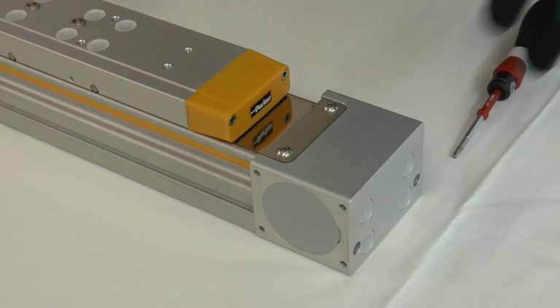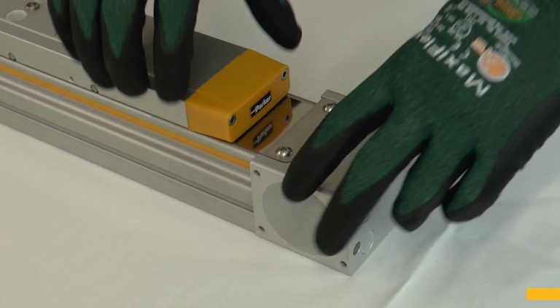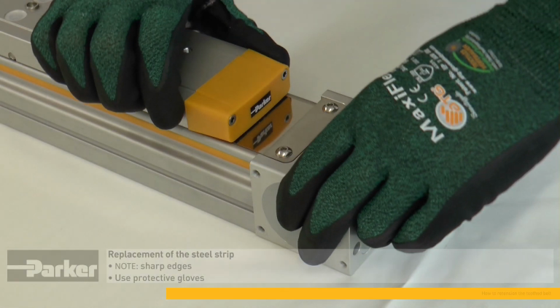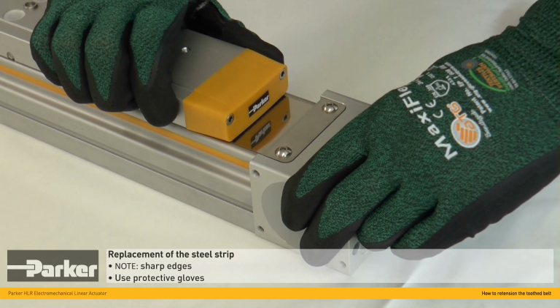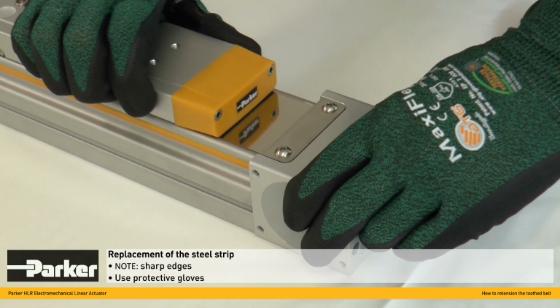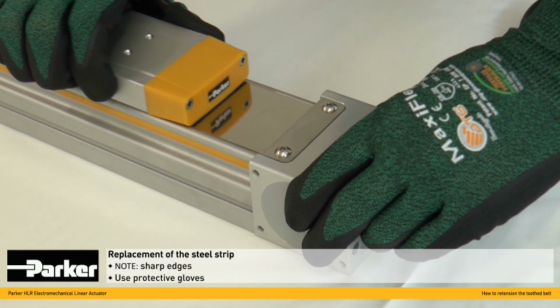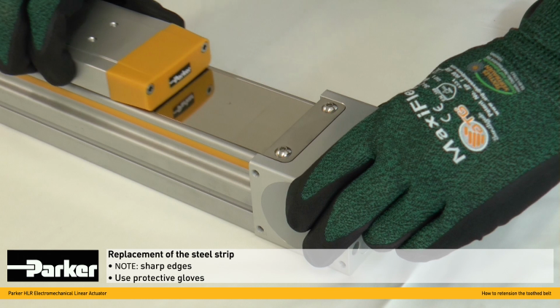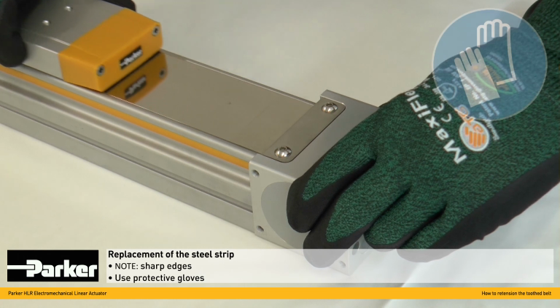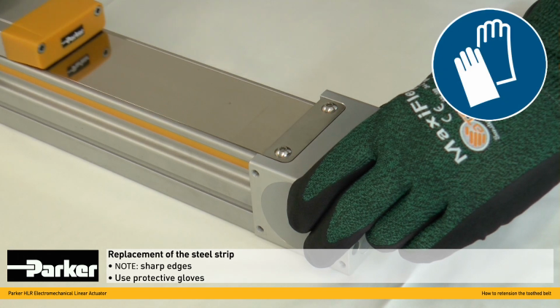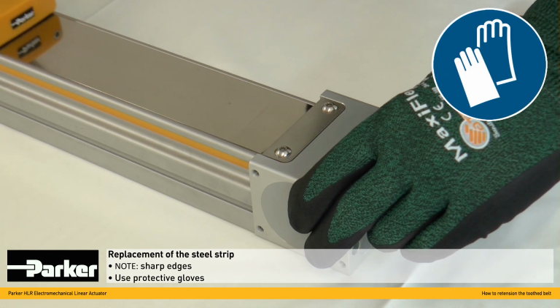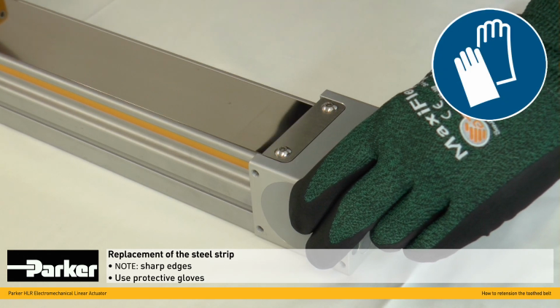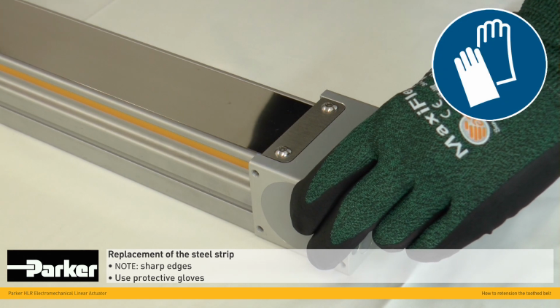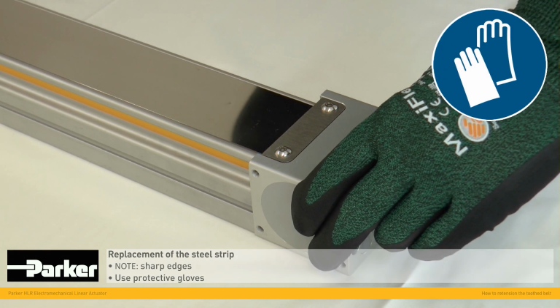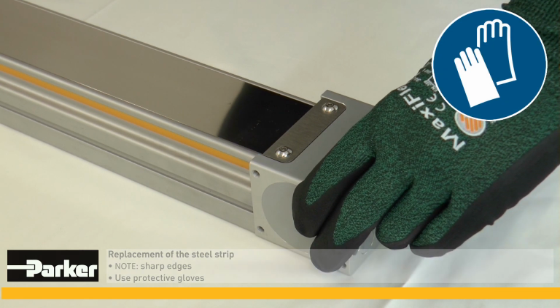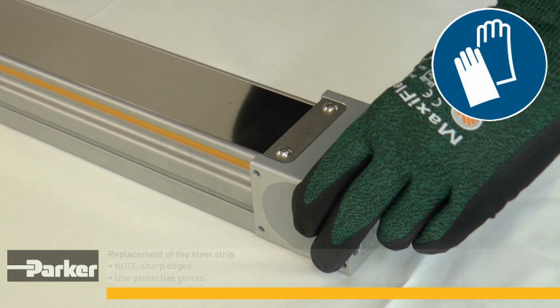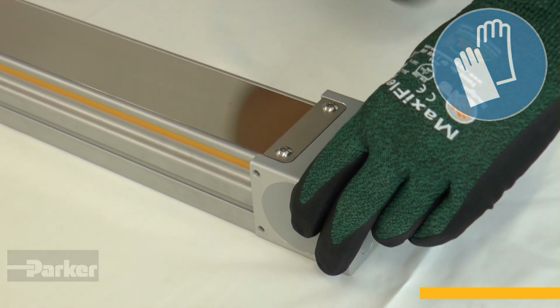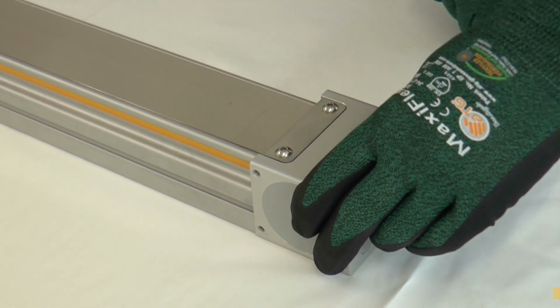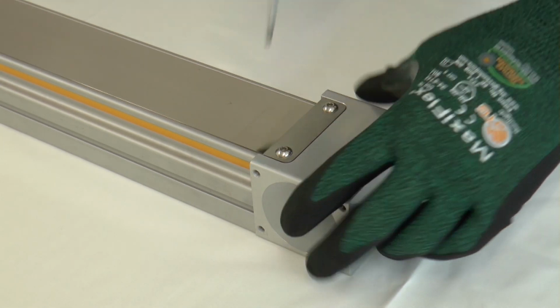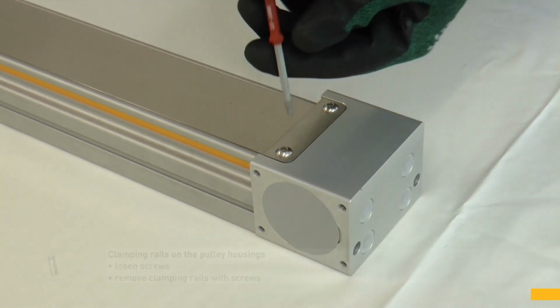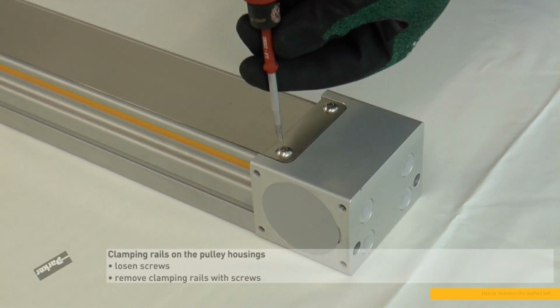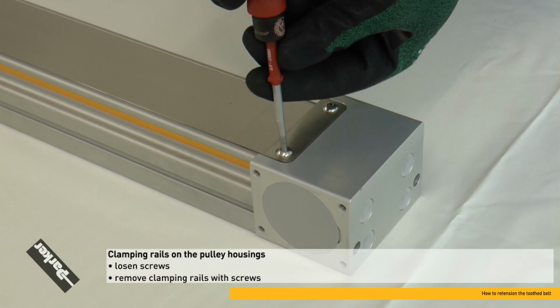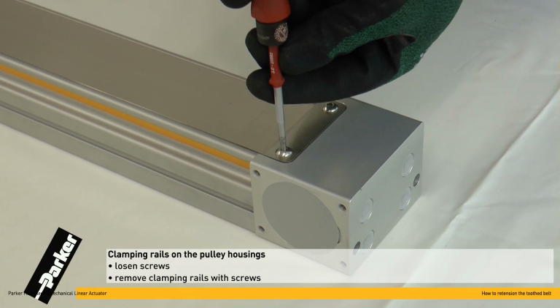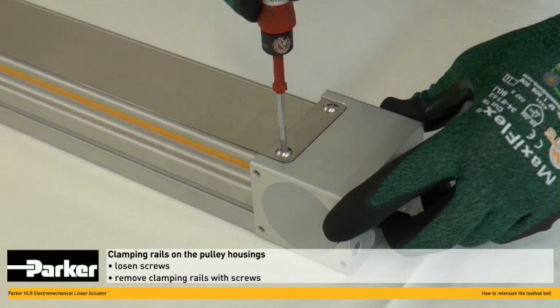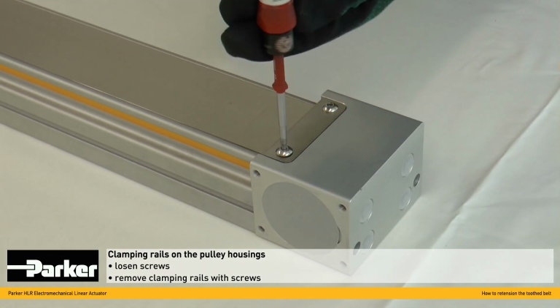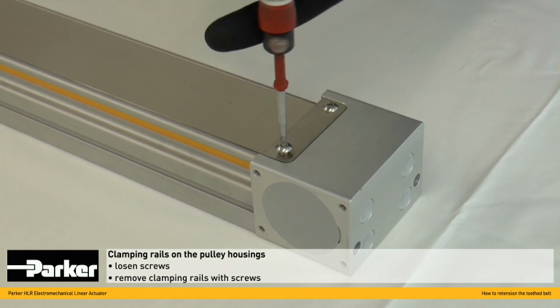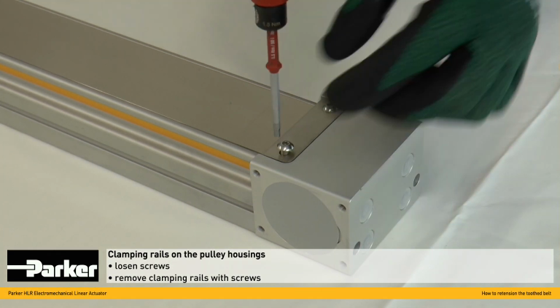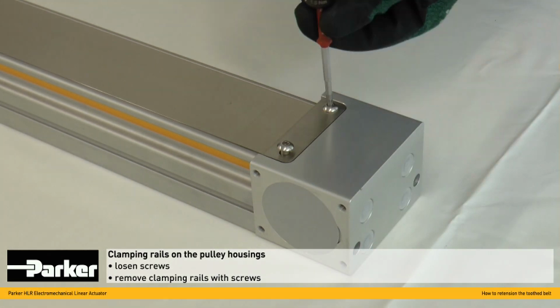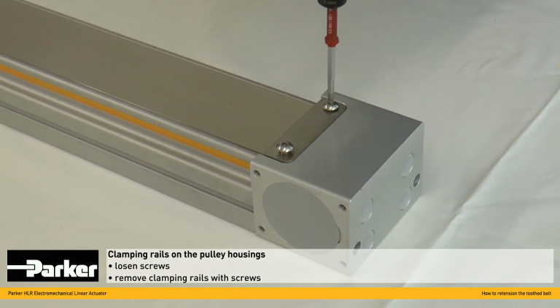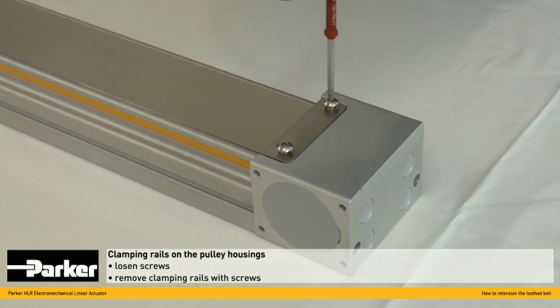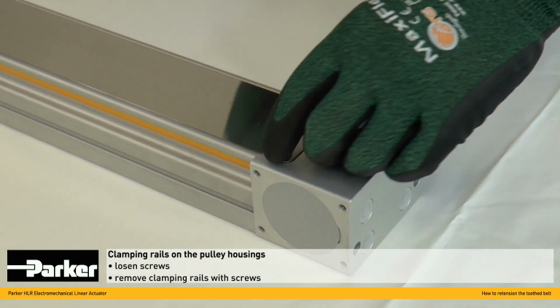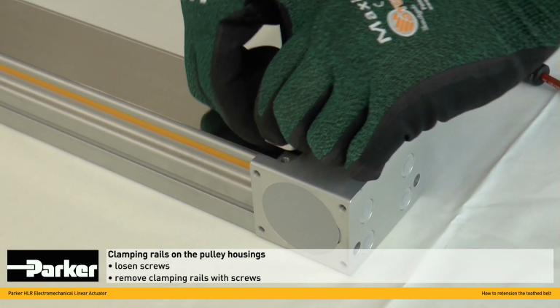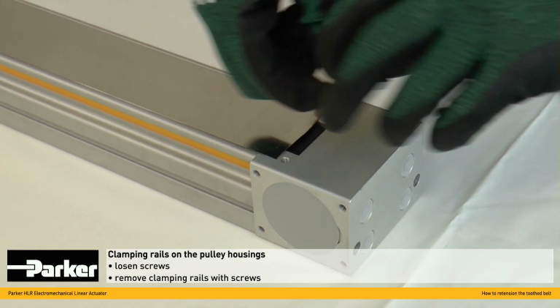As the steel strip is sharp-edged, we recommend that you use protective gloves while replacing it. First loosen the screws of both steel strip clamping rails on the pulley housing, and remove them.